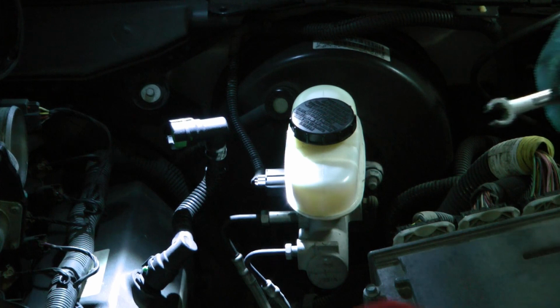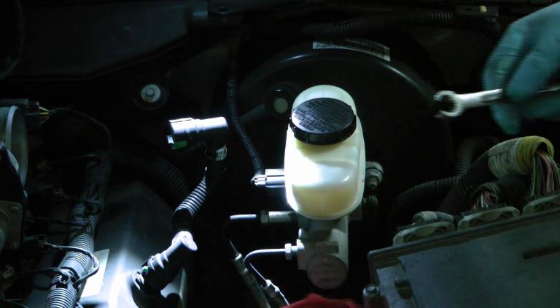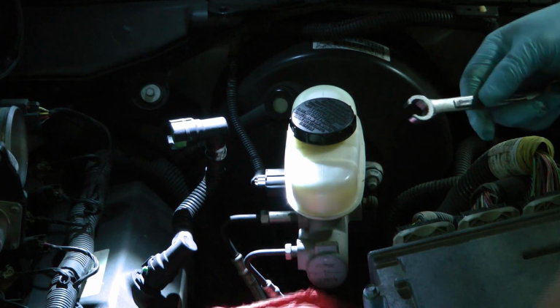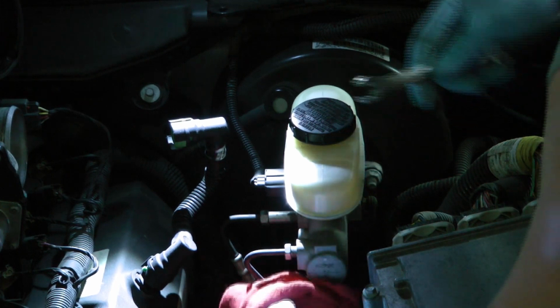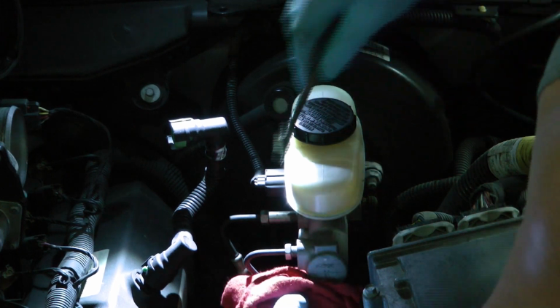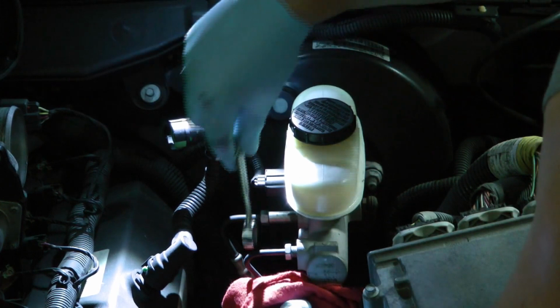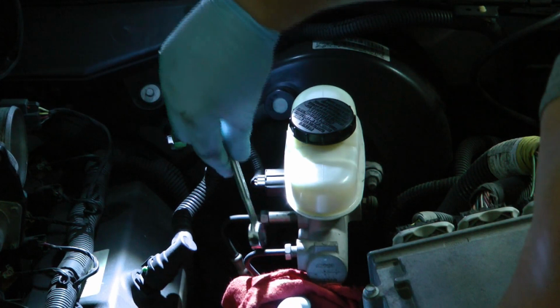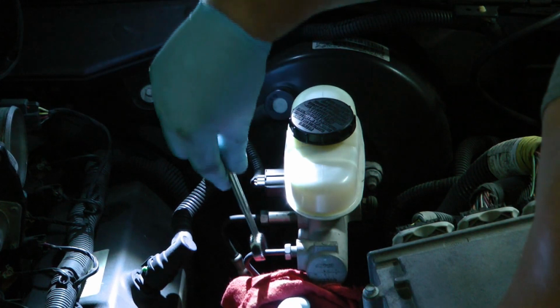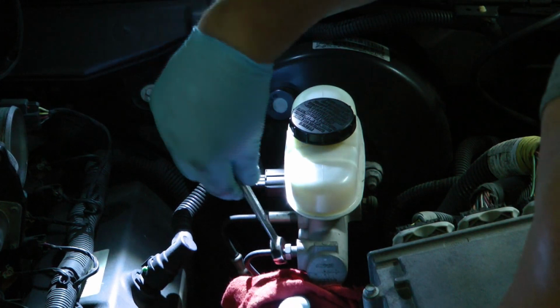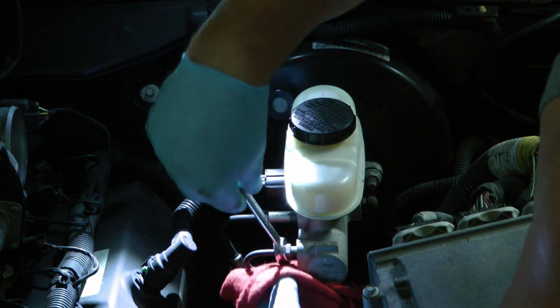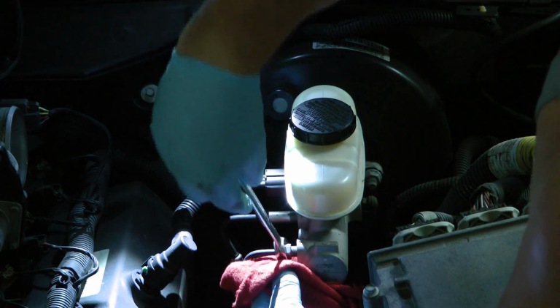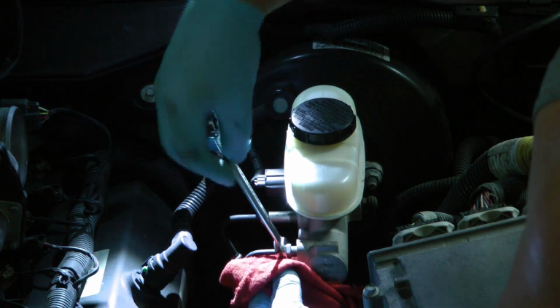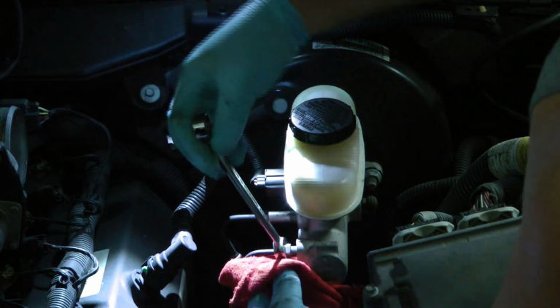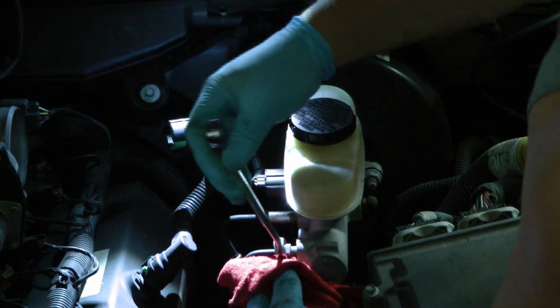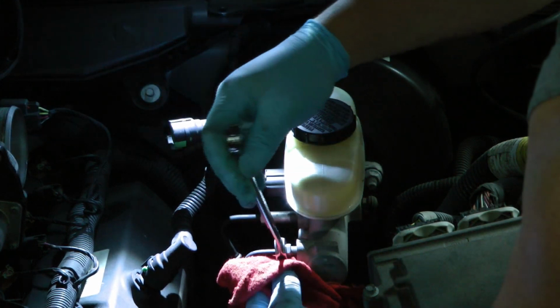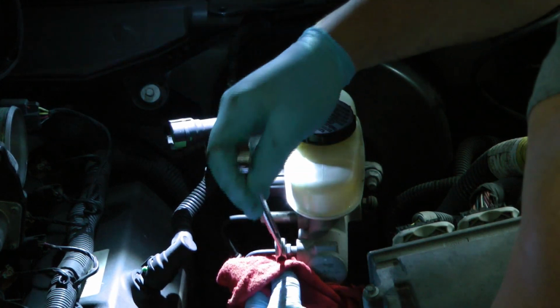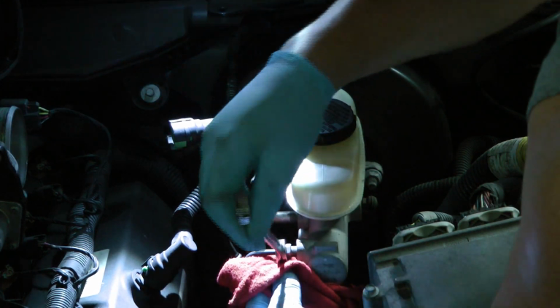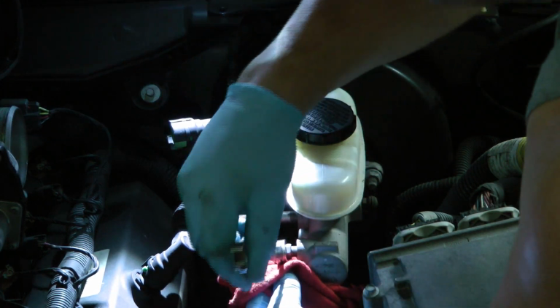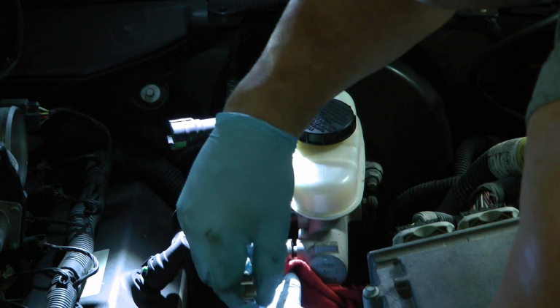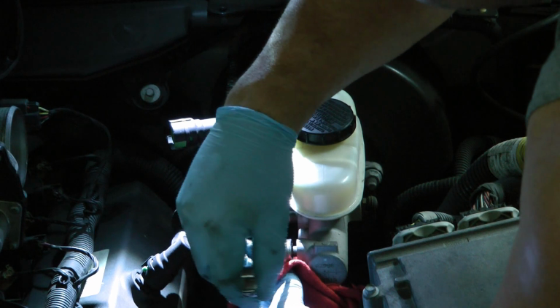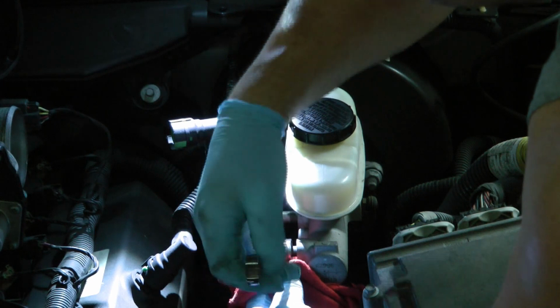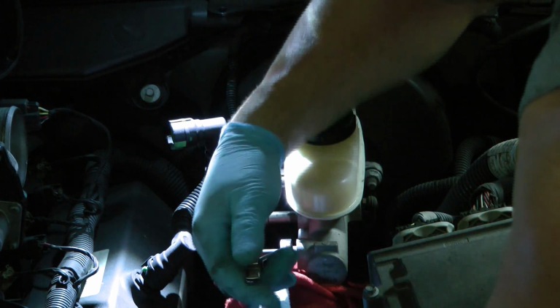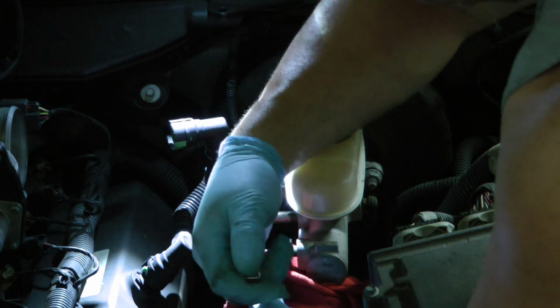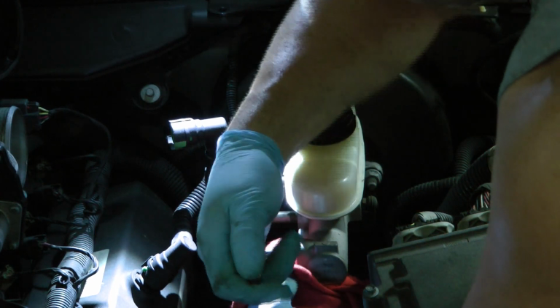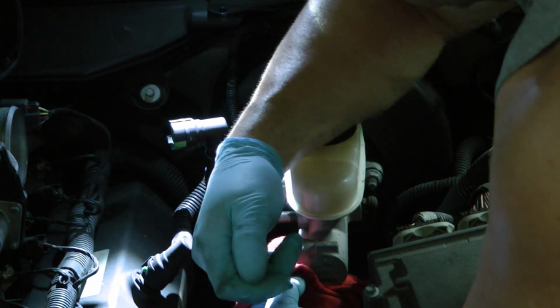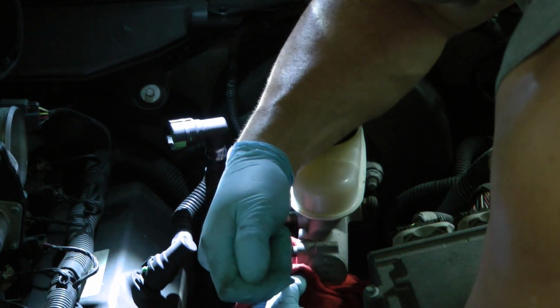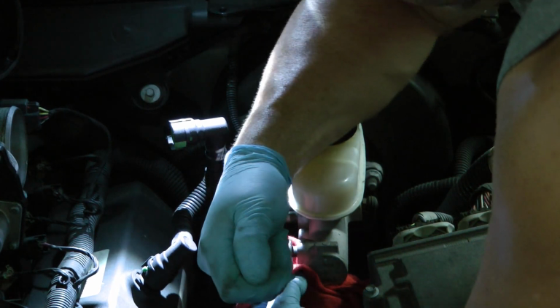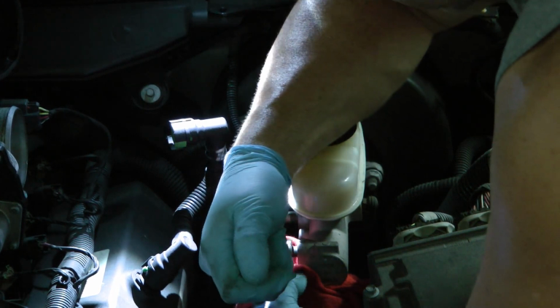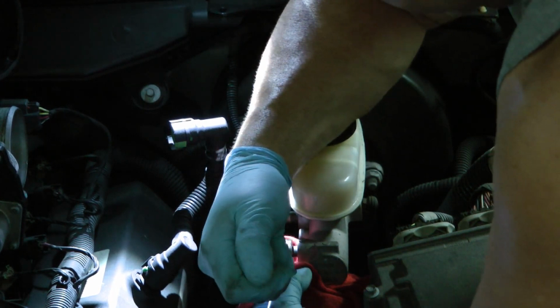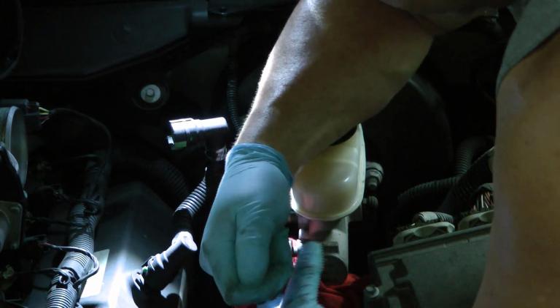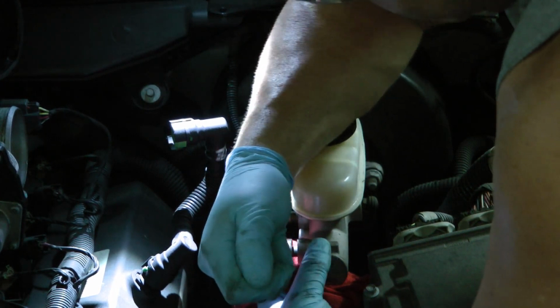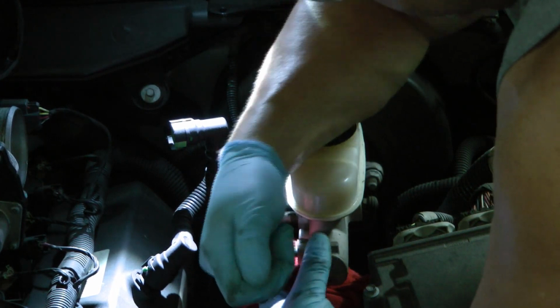Sometimes you need a regular wrench because you just can't get the flare wrench in there at the right angle. We're getting a steady stream of fluid. The next place is on your master cylinder — same as before, pump the brake pedal up, crack the line, and see if the air comes out.